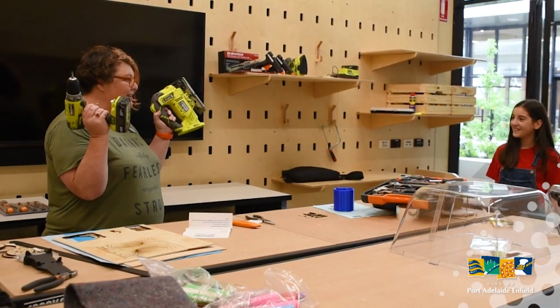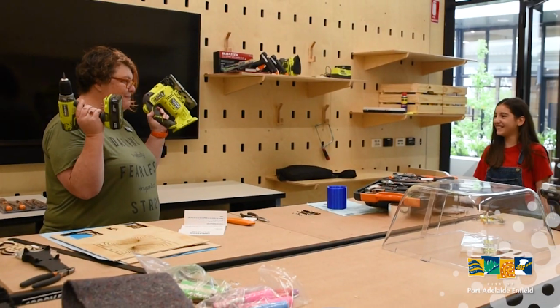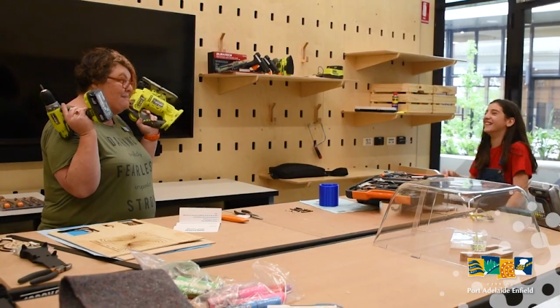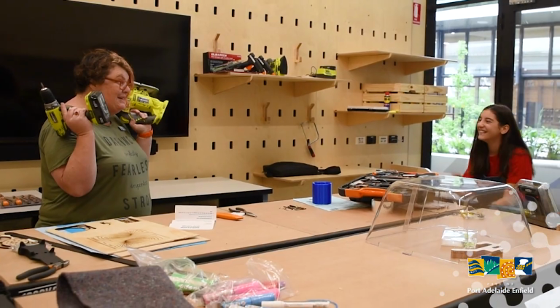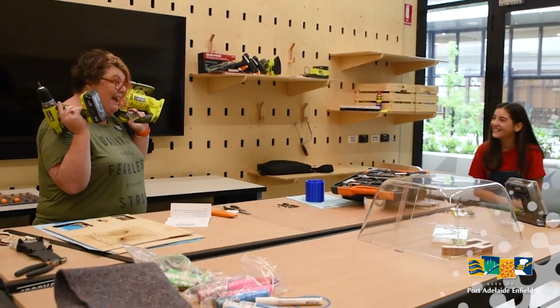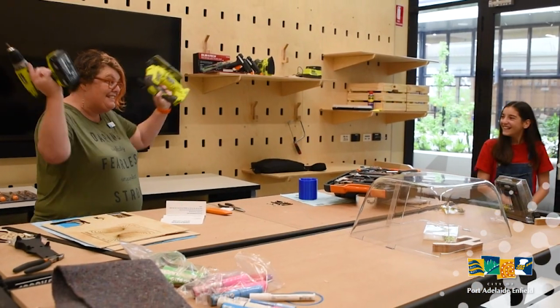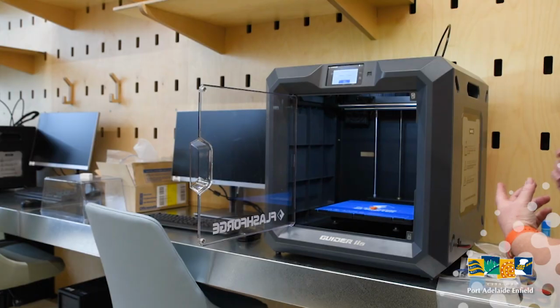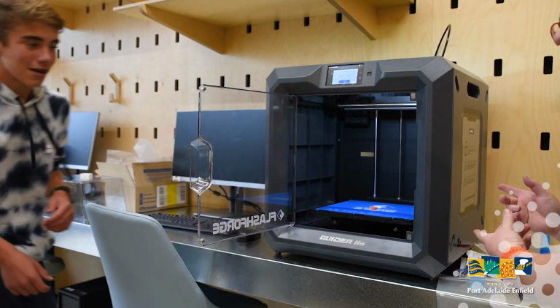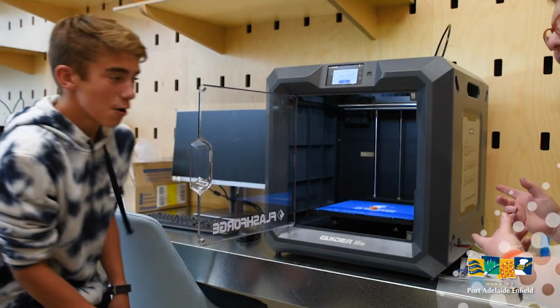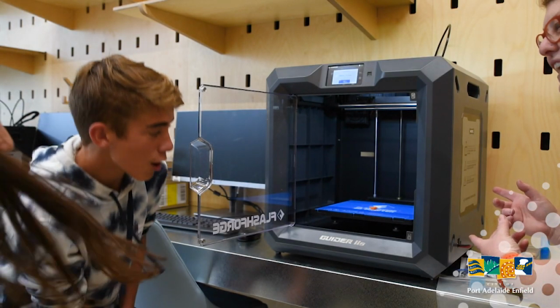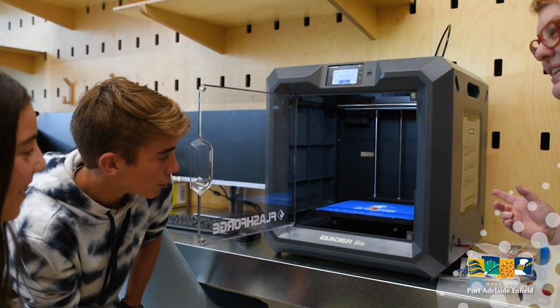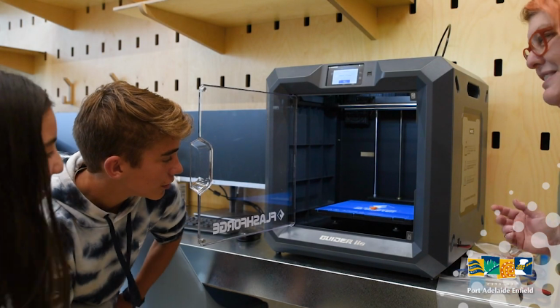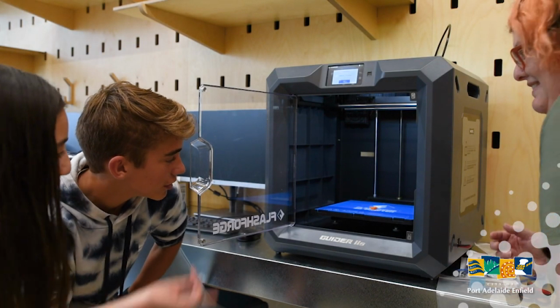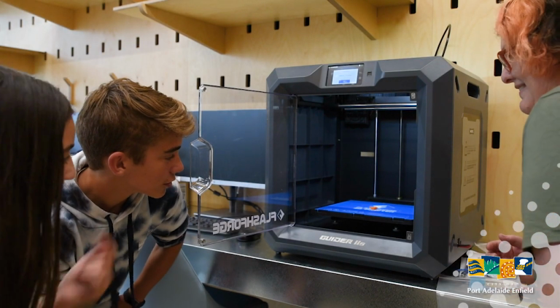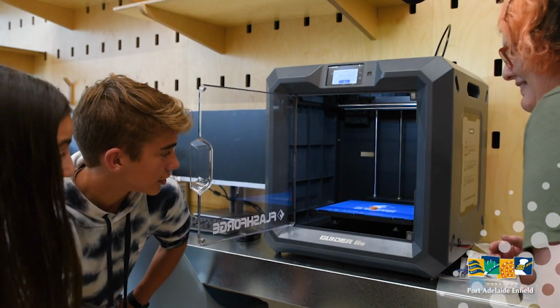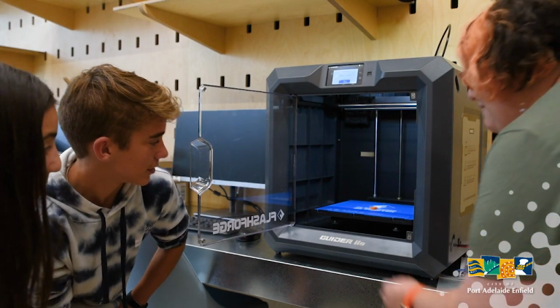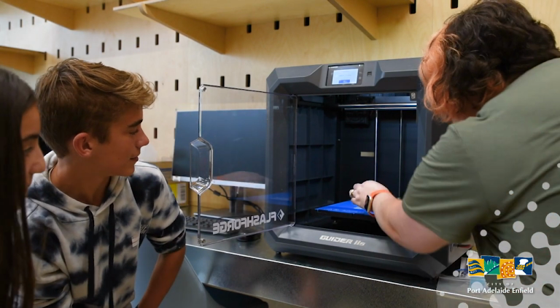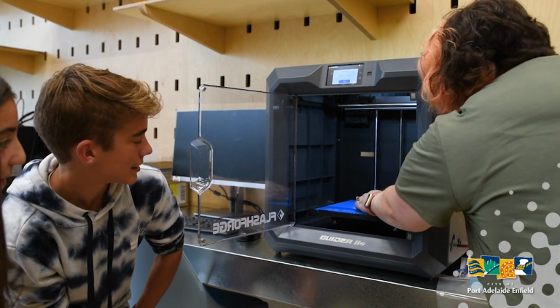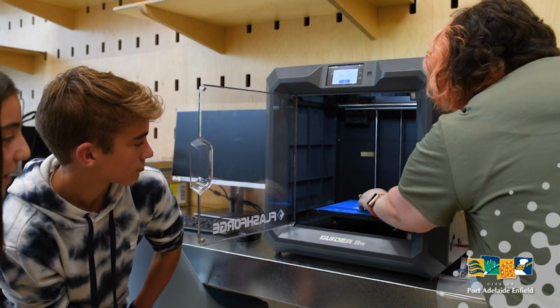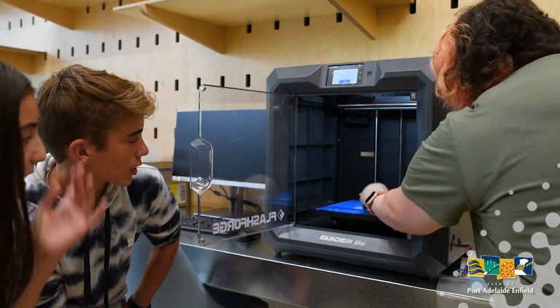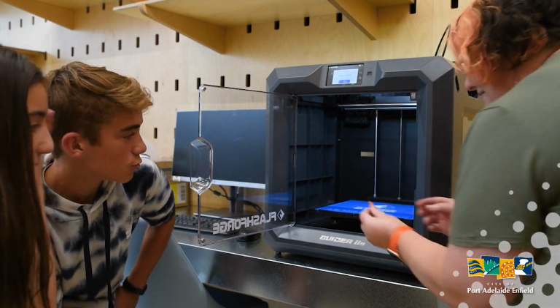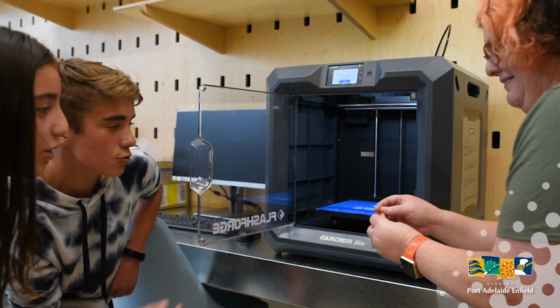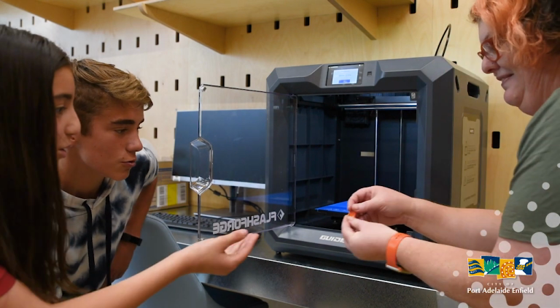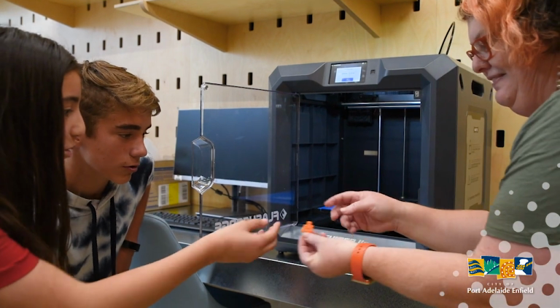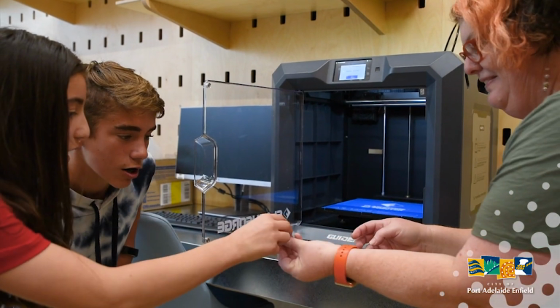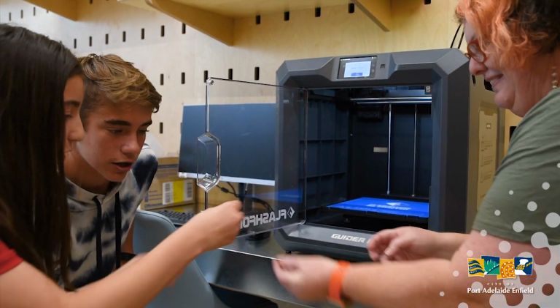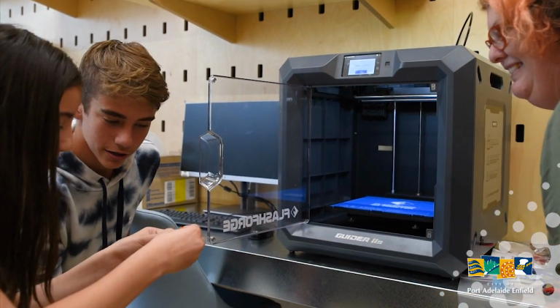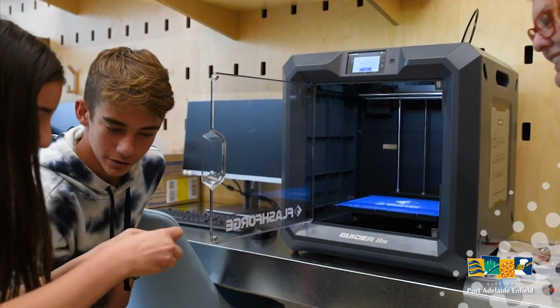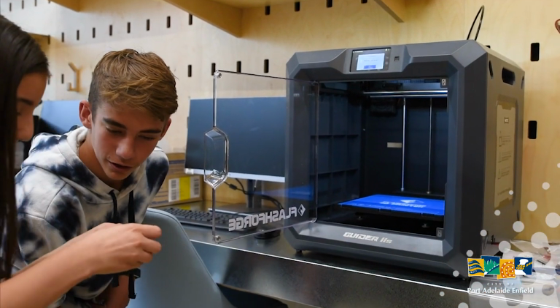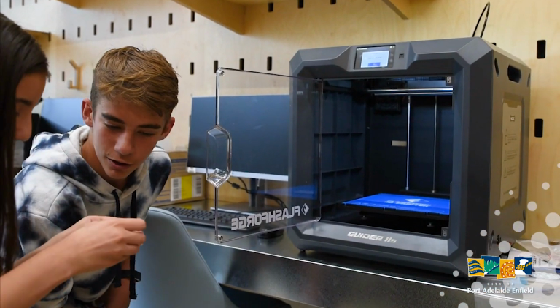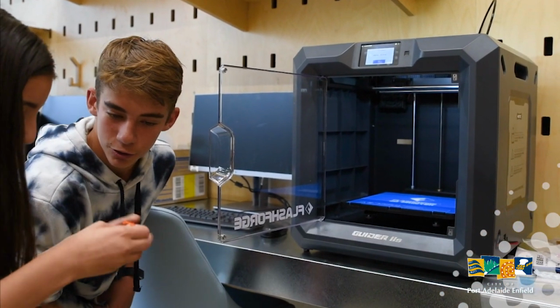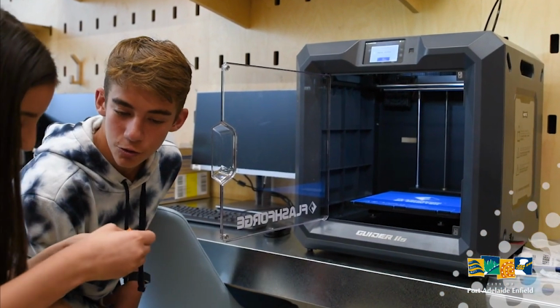Welcome to the Makerspace. Check it out — one of our 3D printers. What is it? We just printed a robot. That's cool. You can move its arms. Cool.